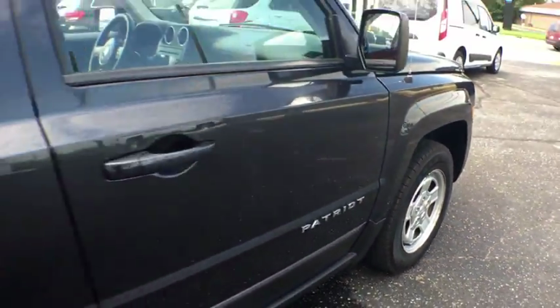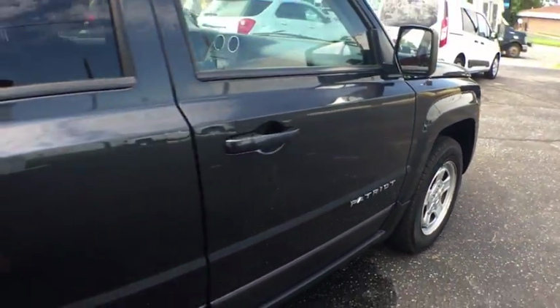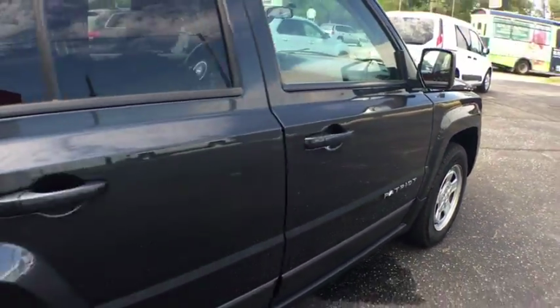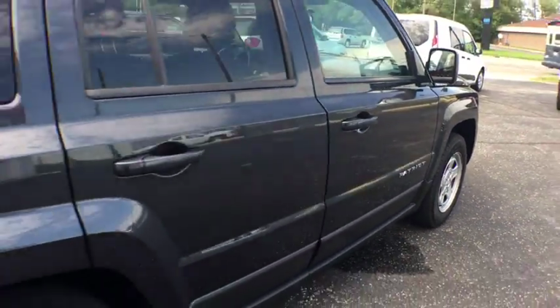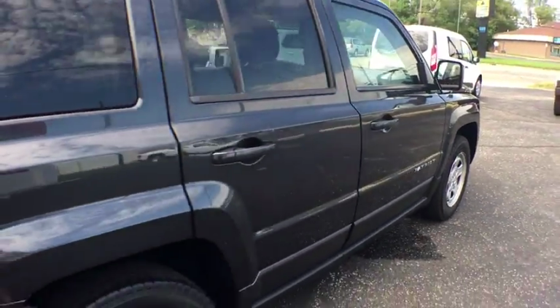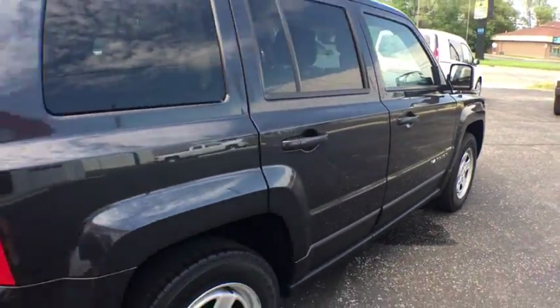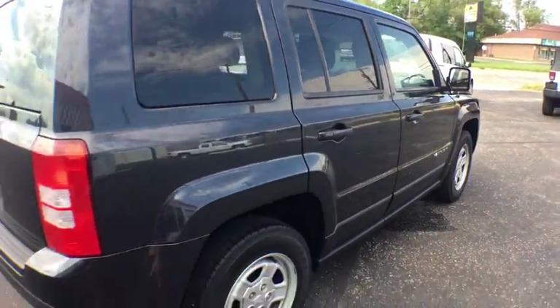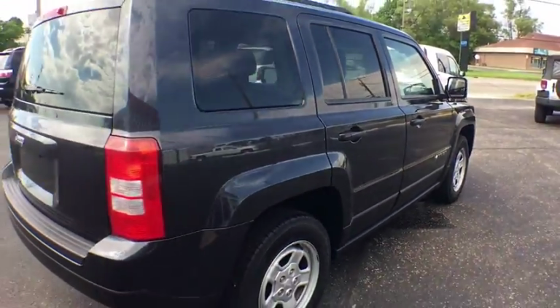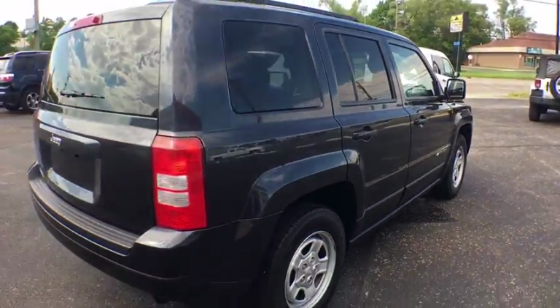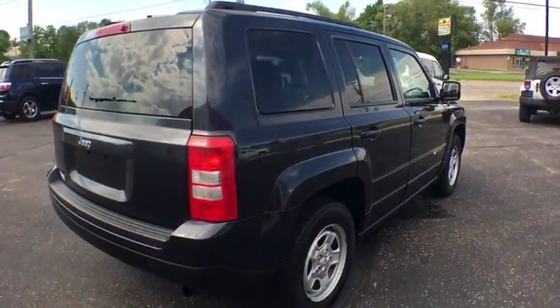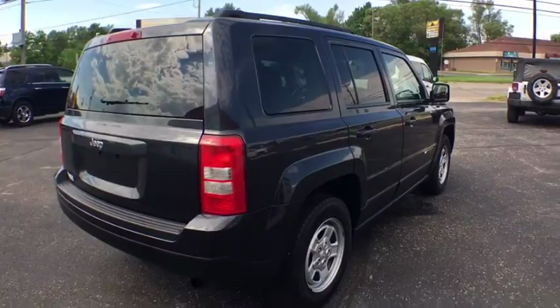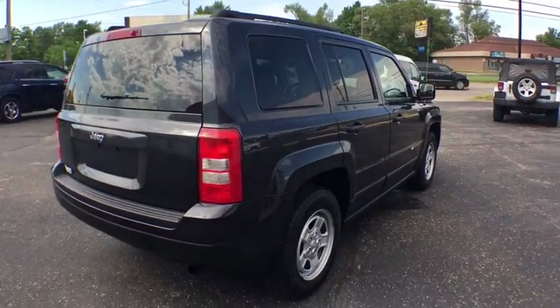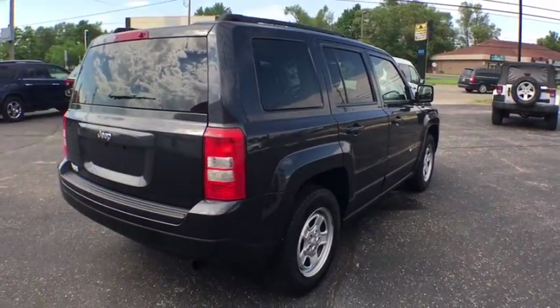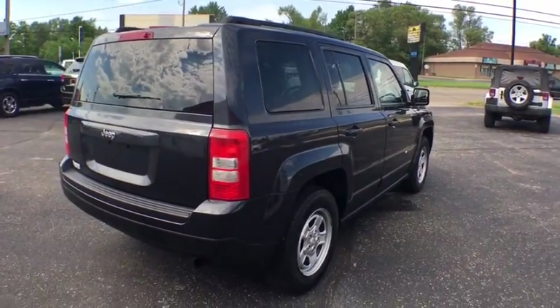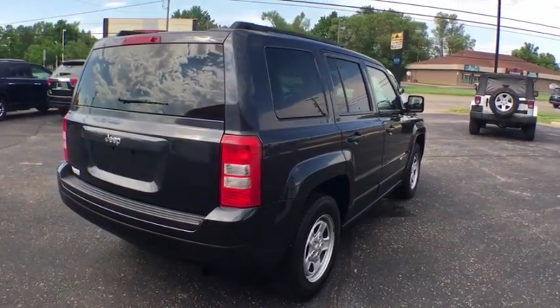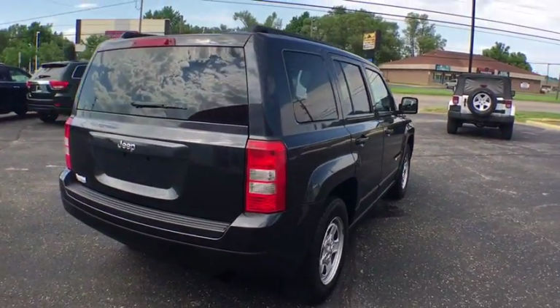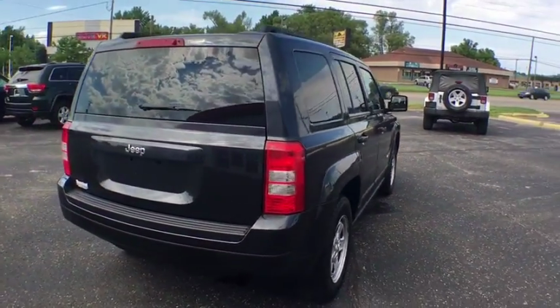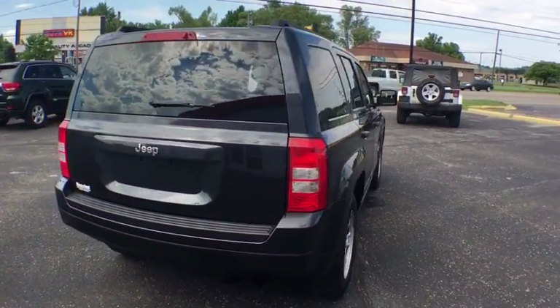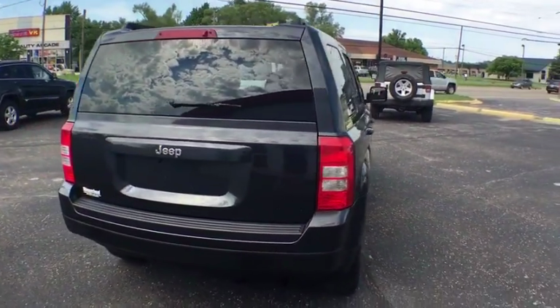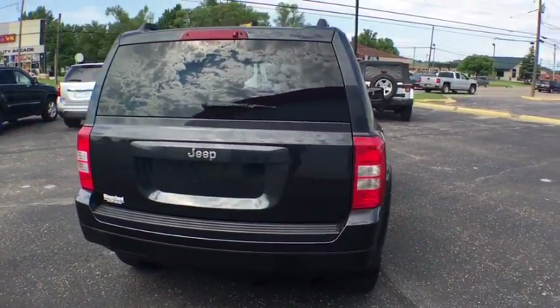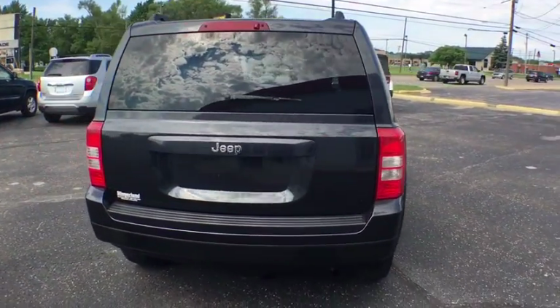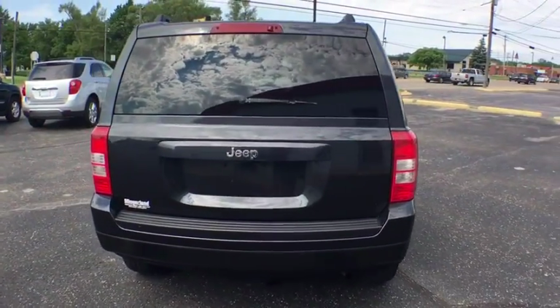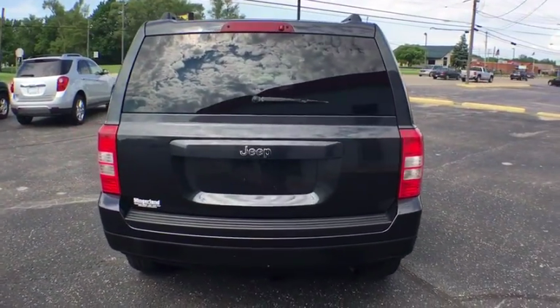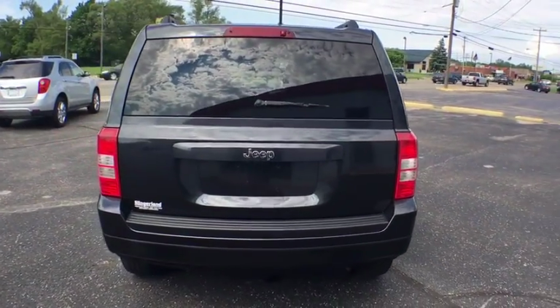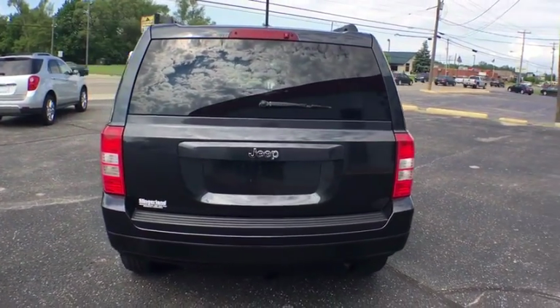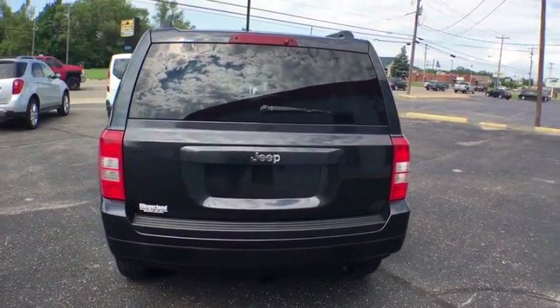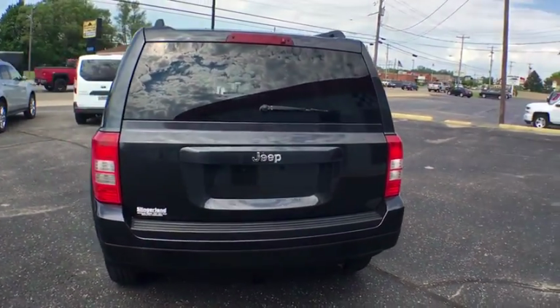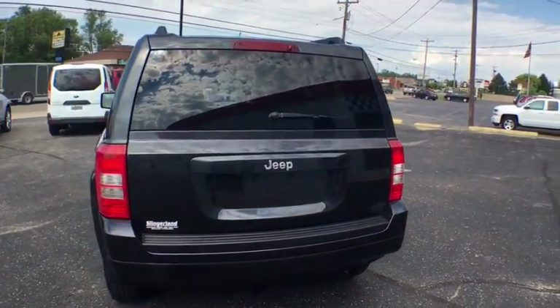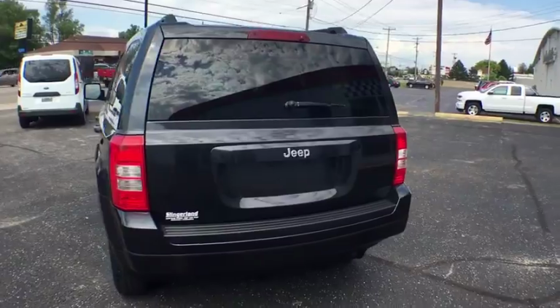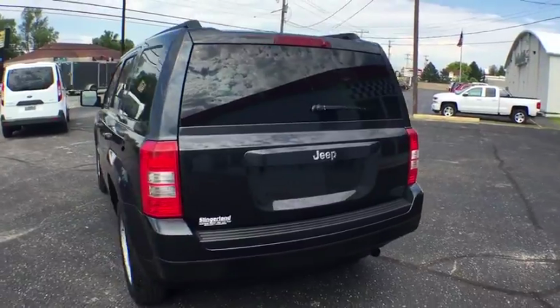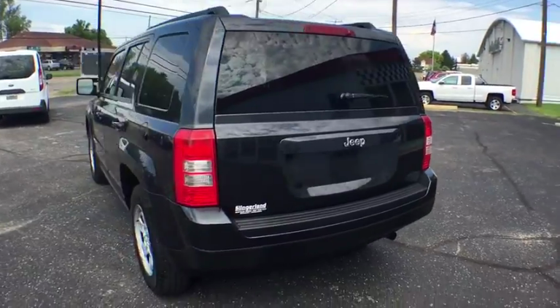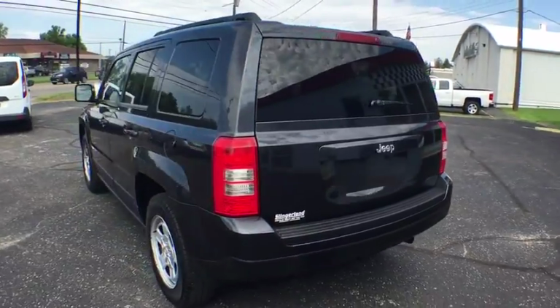The Patriot has plenty of room inside for any size family. This vehicle has less than 90,000 miles. Here are some of this vehicle's great options.